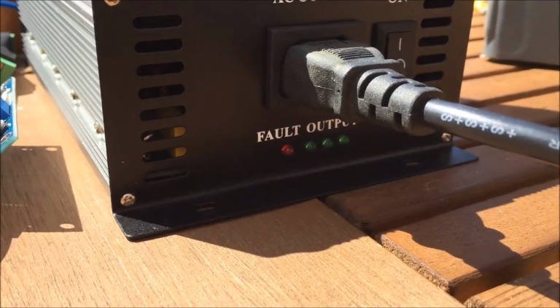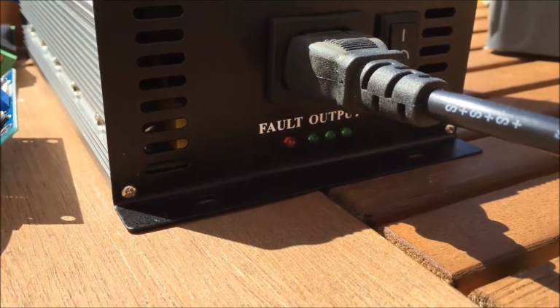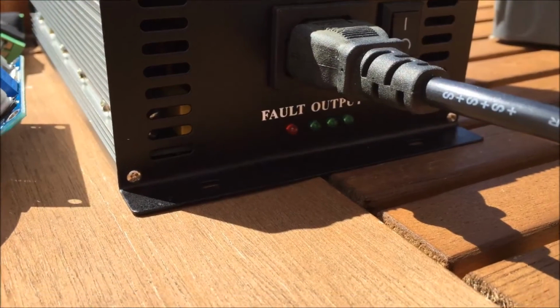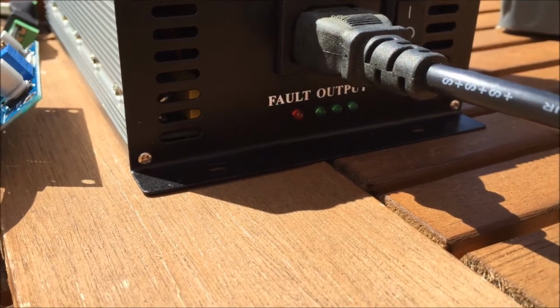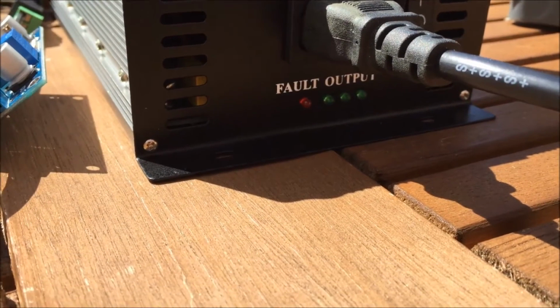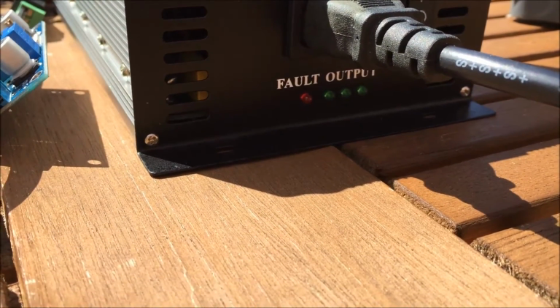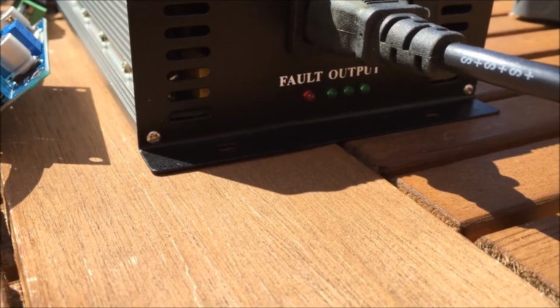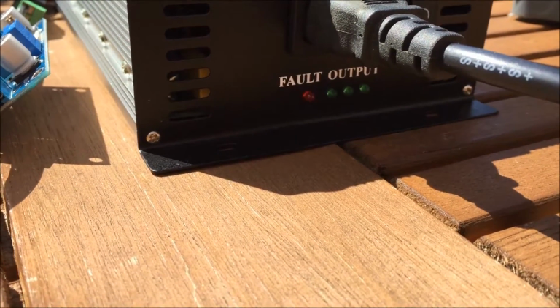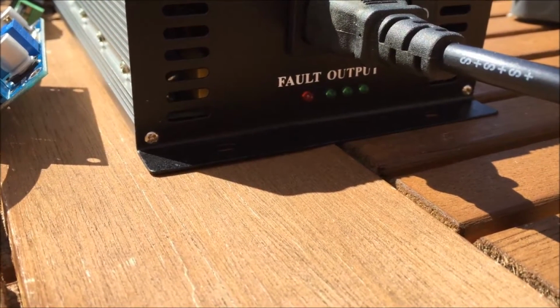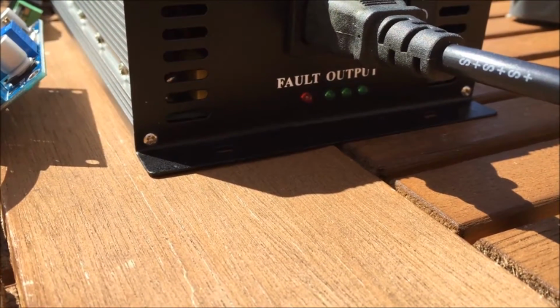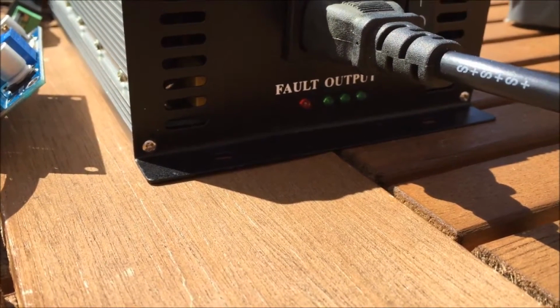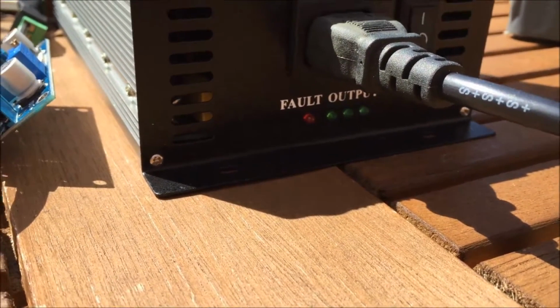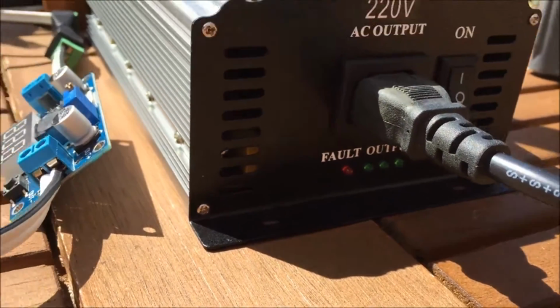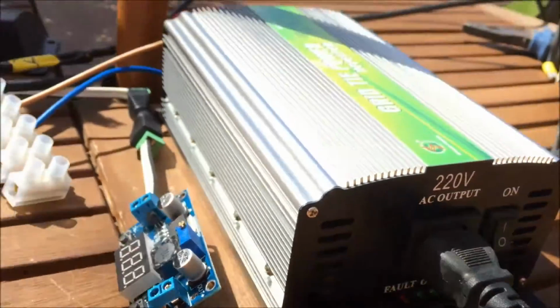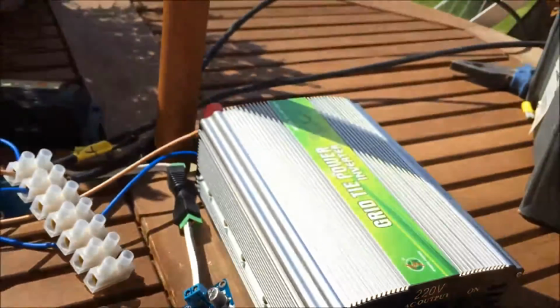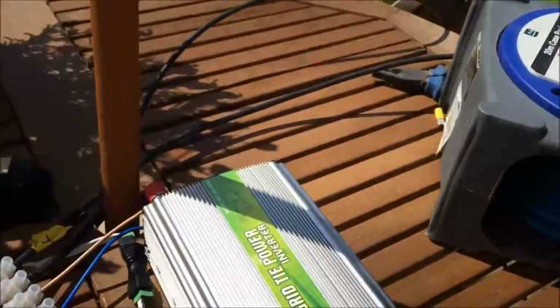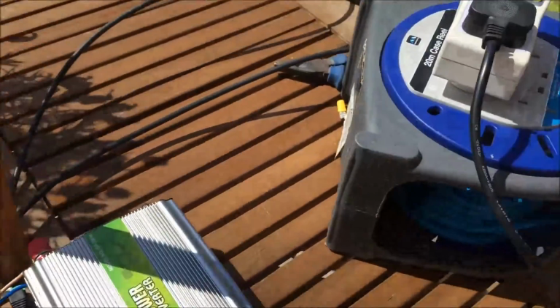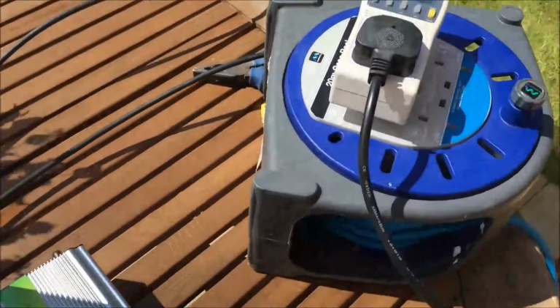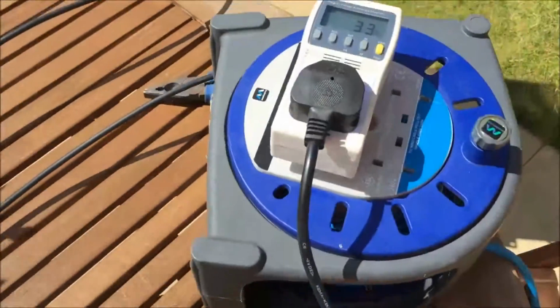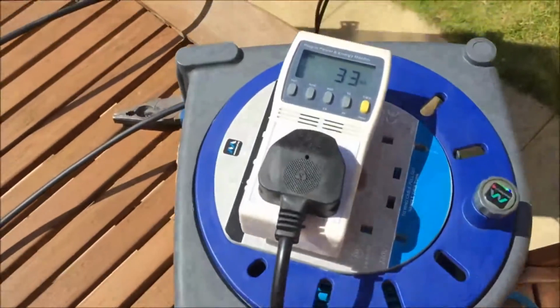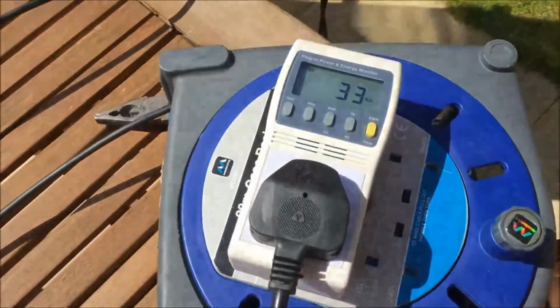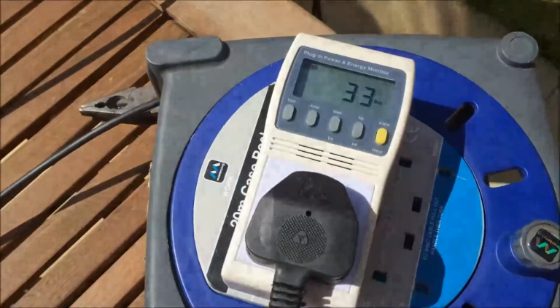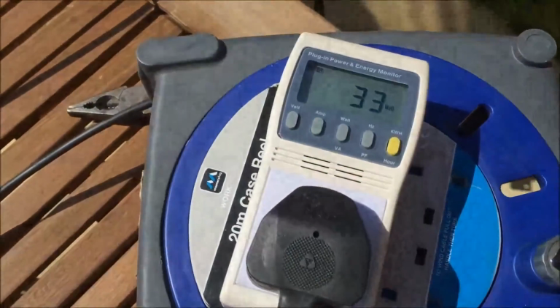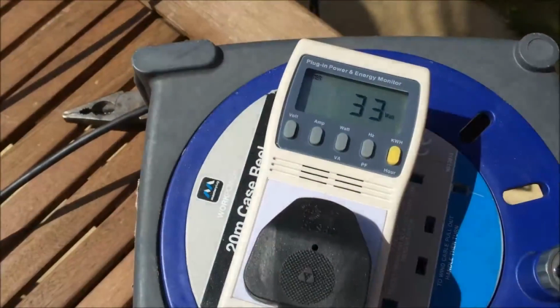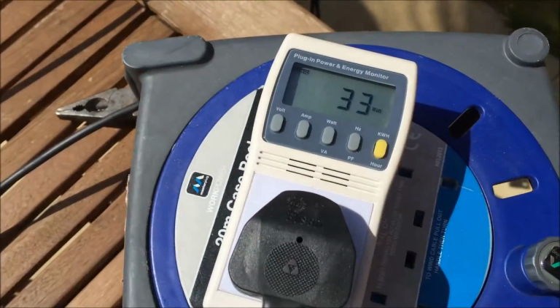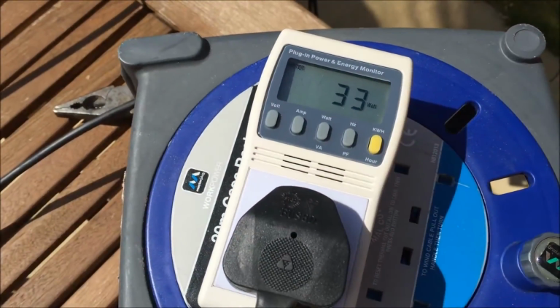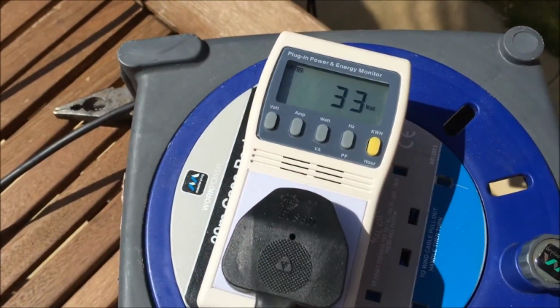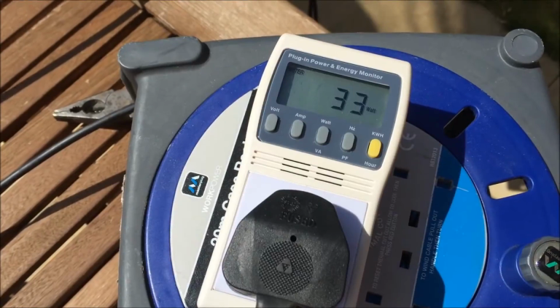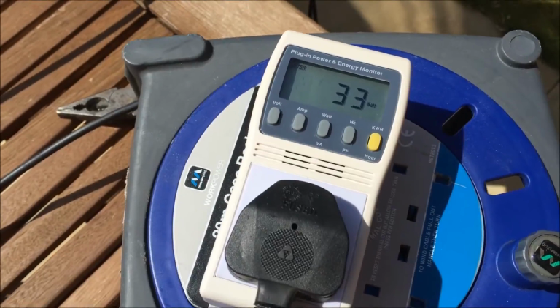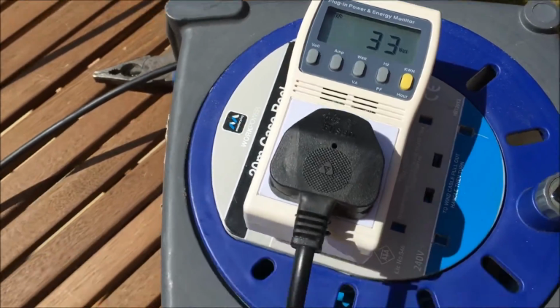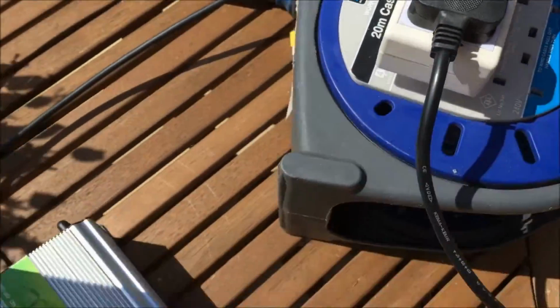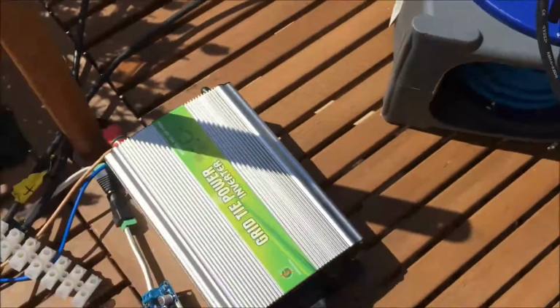So it is working. The LEDs I'm afraid are very dim there, but that is feeding power into my grid - 3 watts from the 50 watt panel.